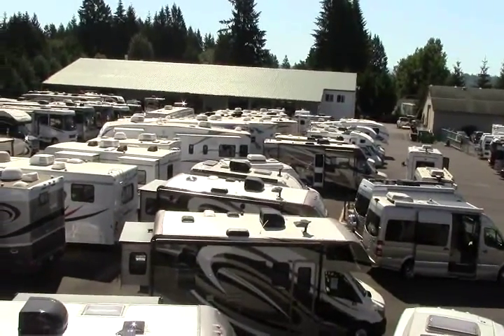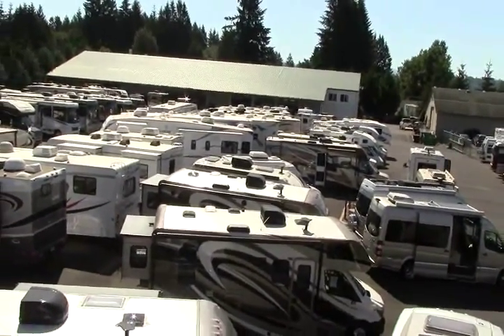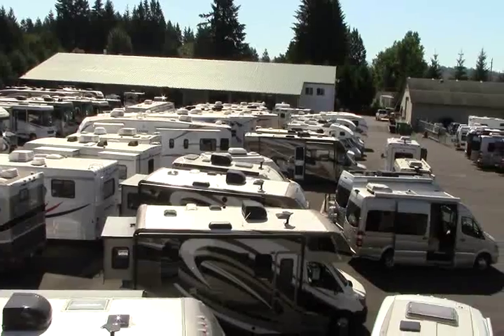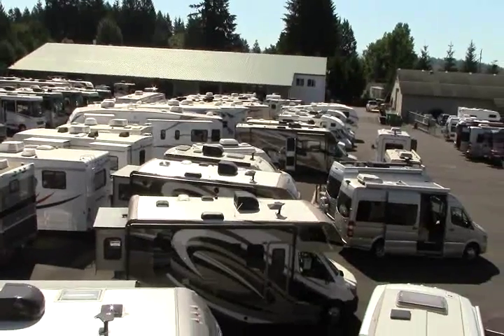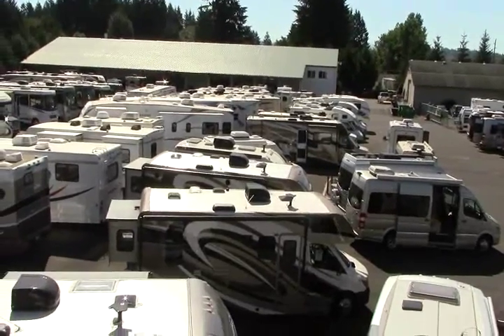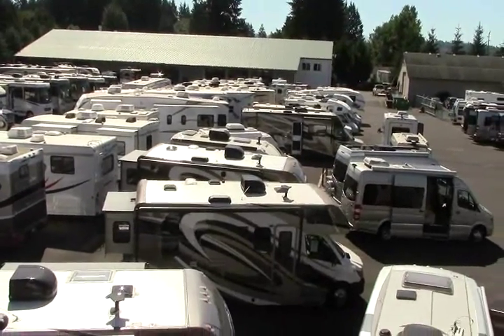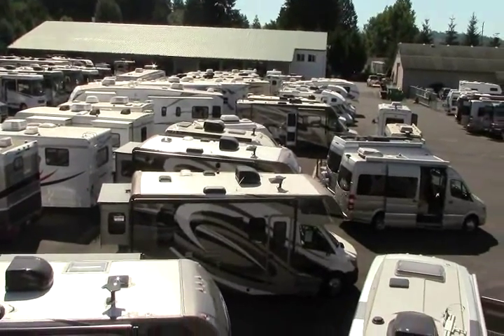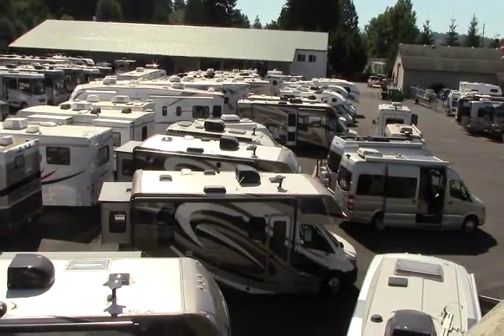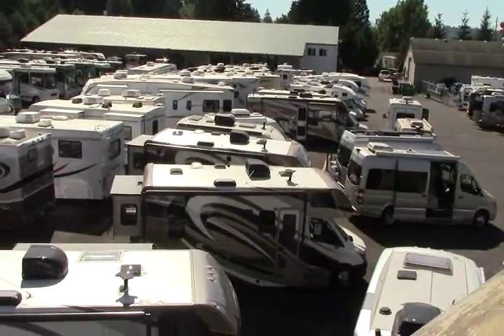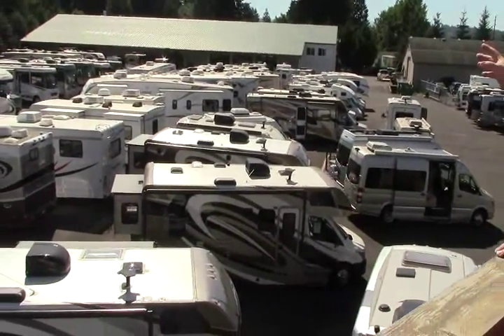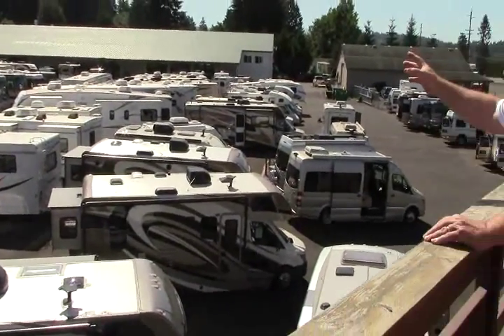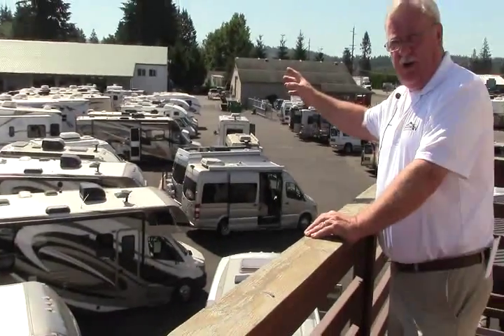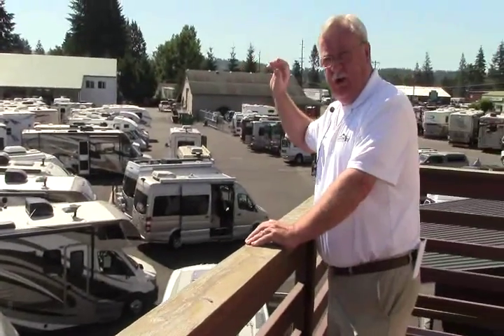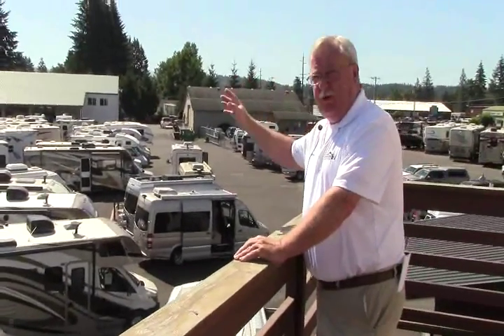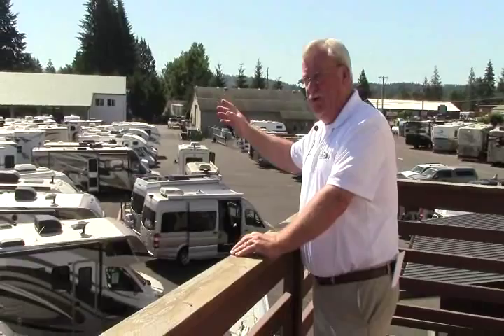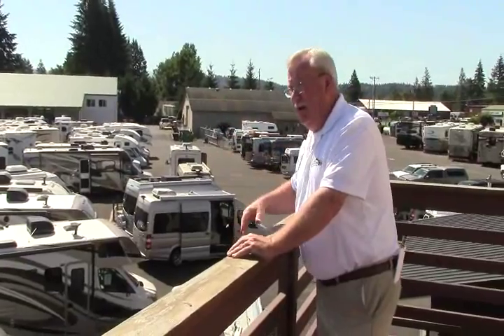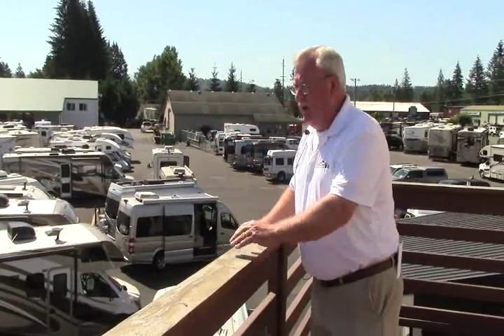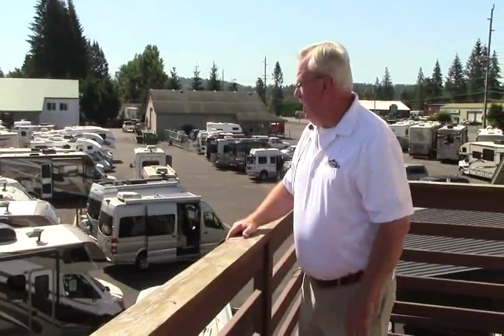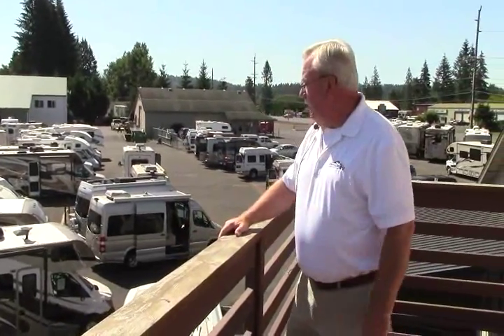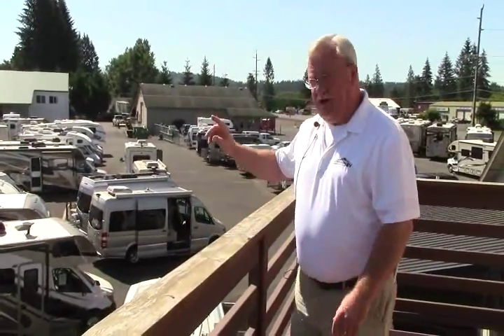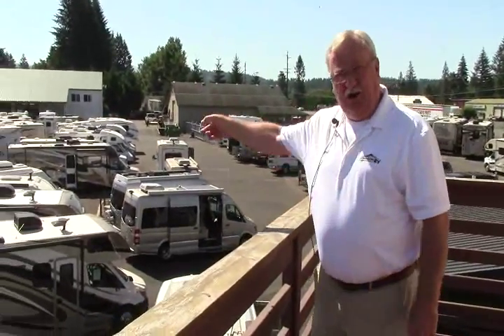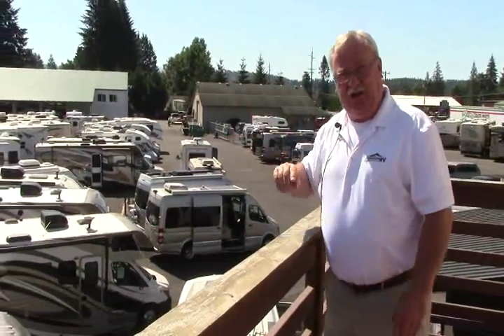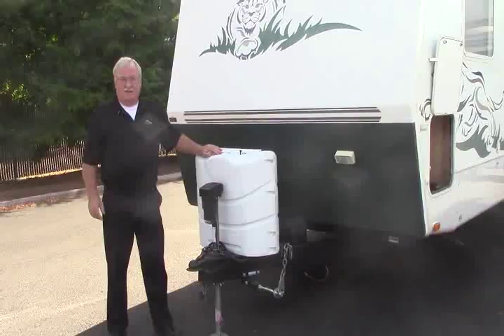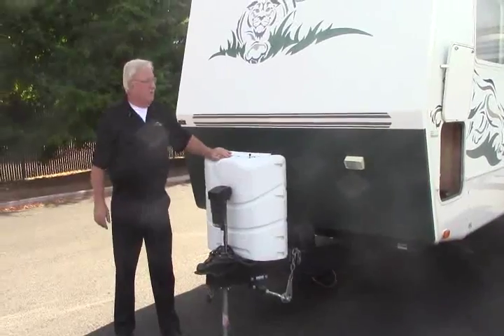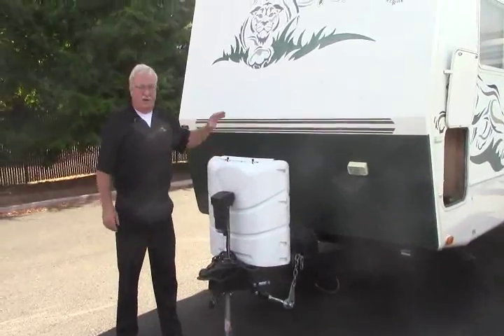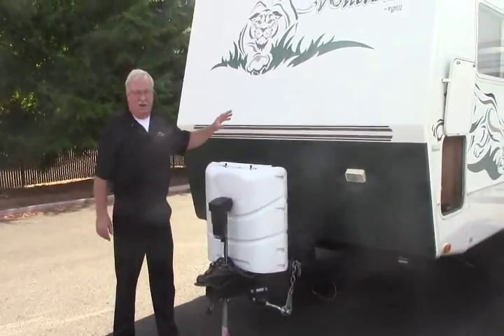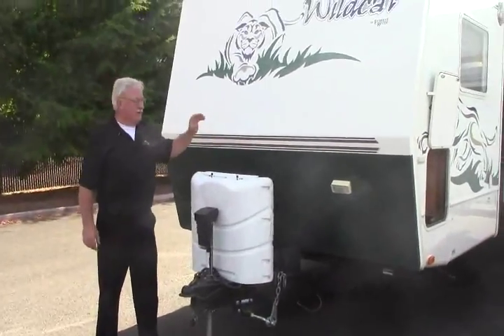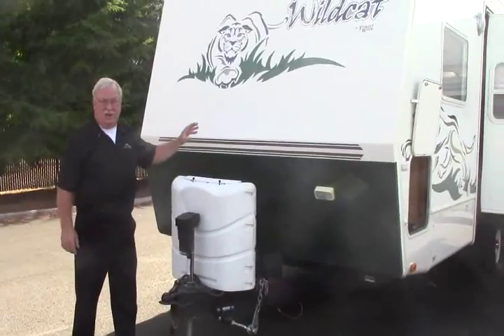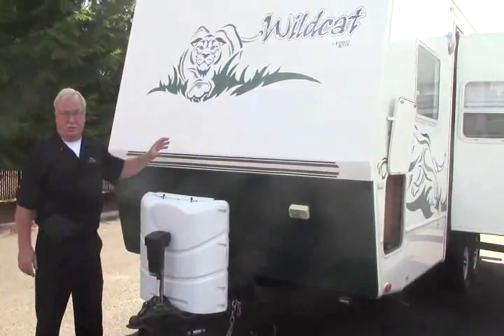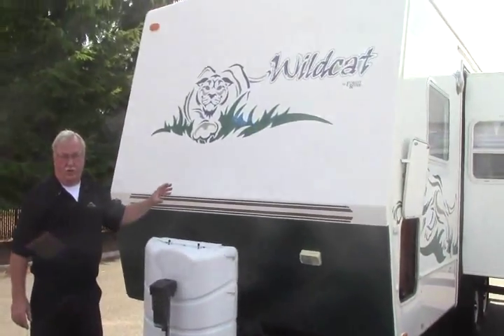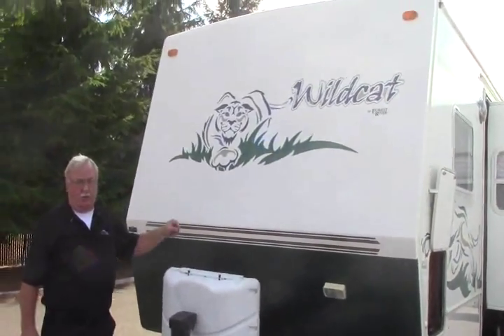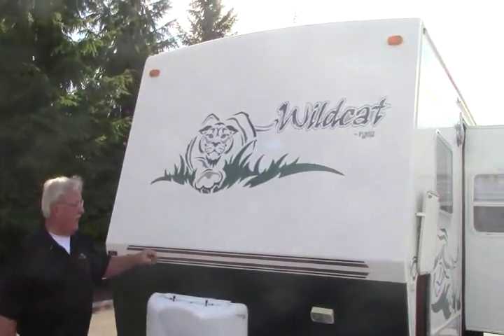These guys do wonderful work. They get all kinds of awards. We have a great collision center out there, a big paint booth. Today, we're going to go over here and take a look at this 2003 Forest River Wildcat.